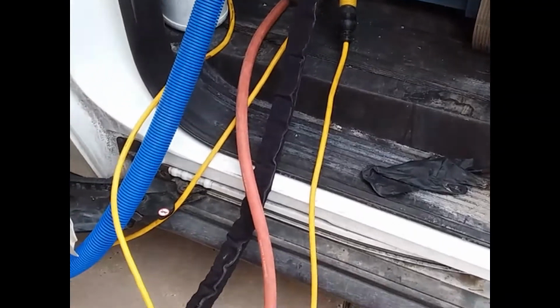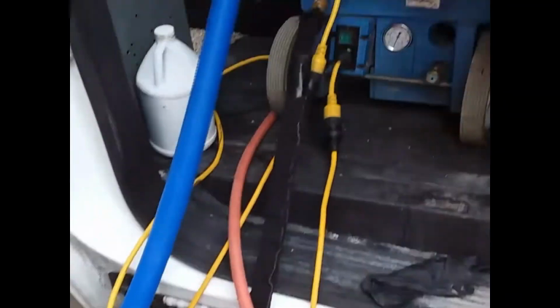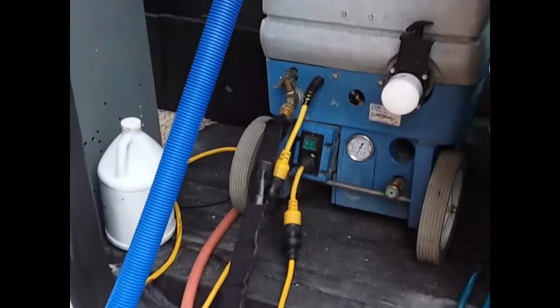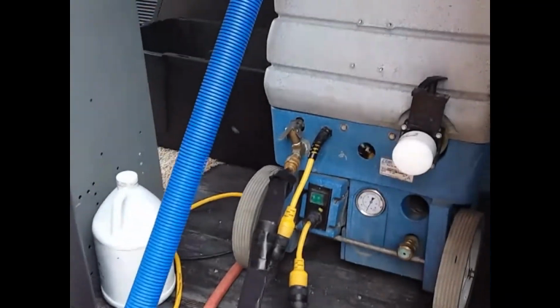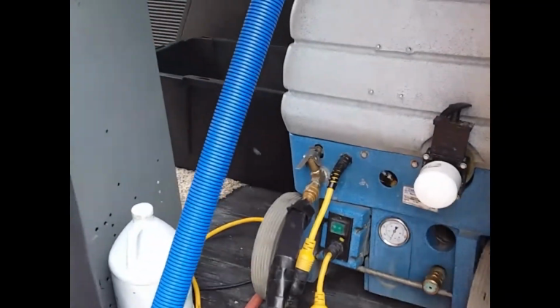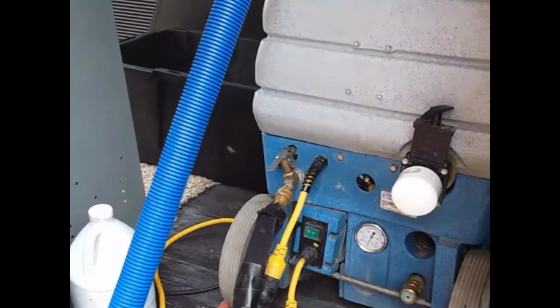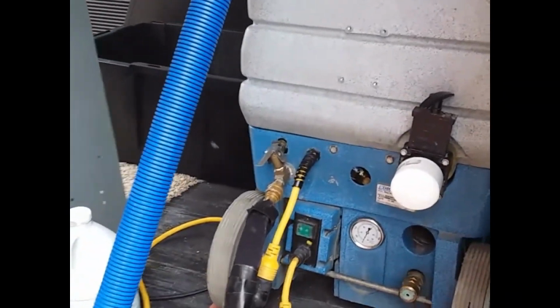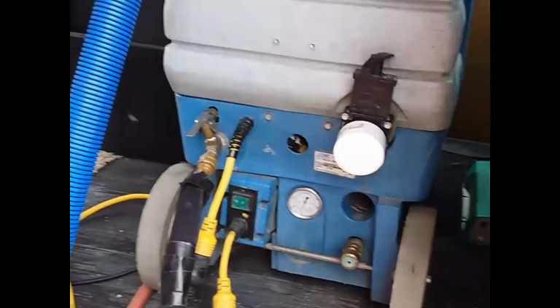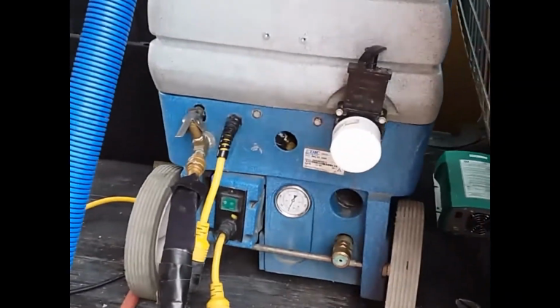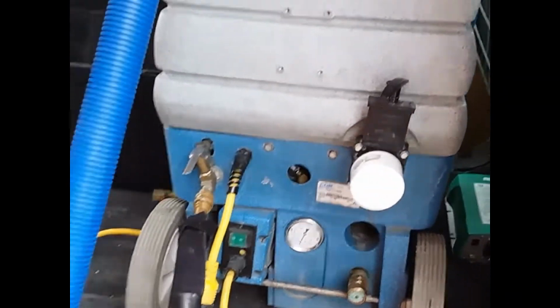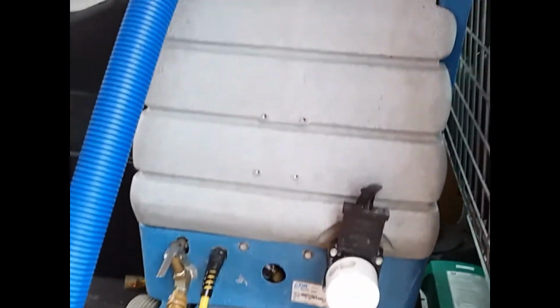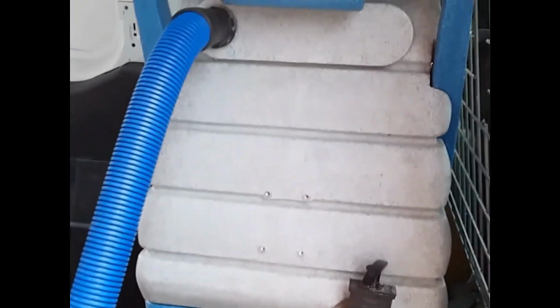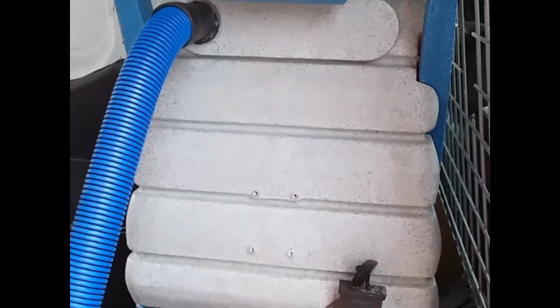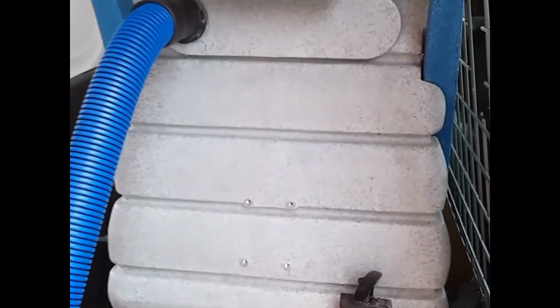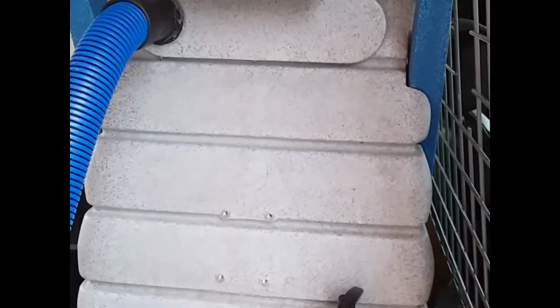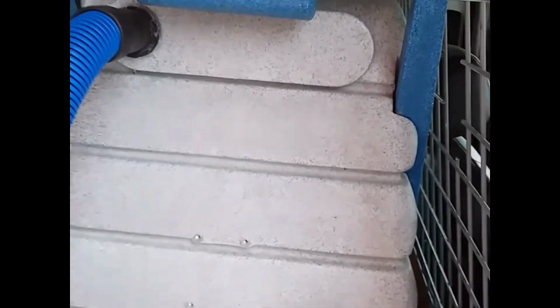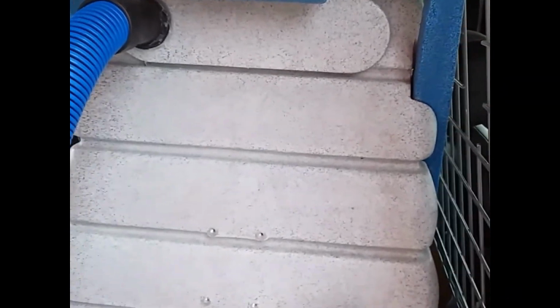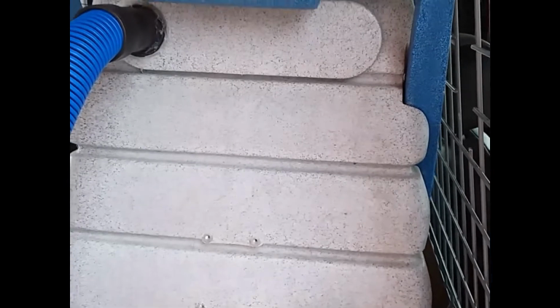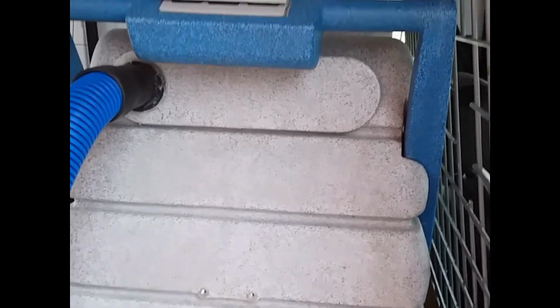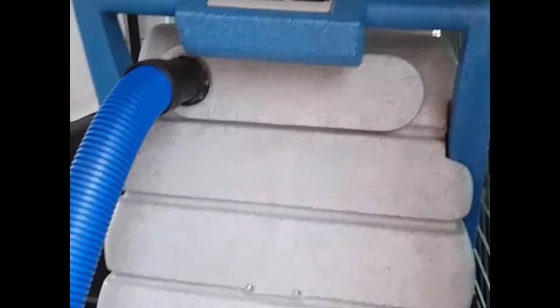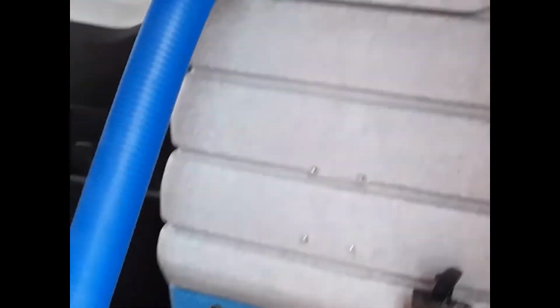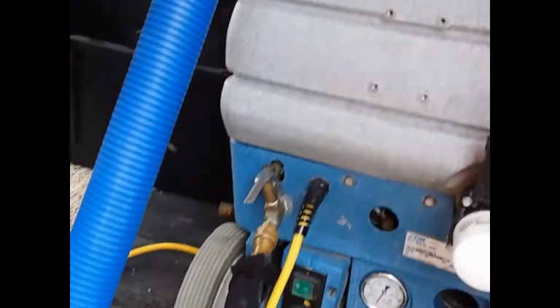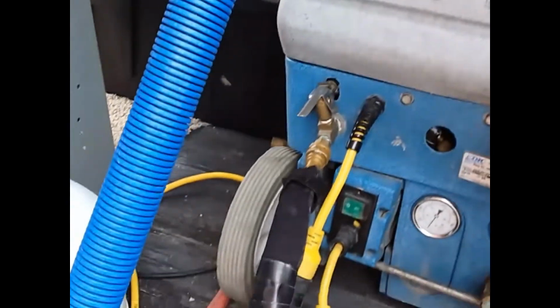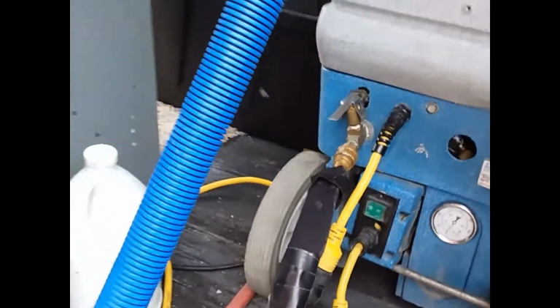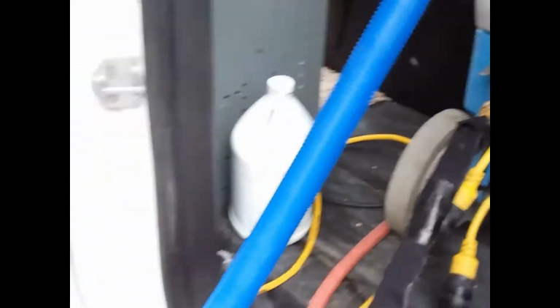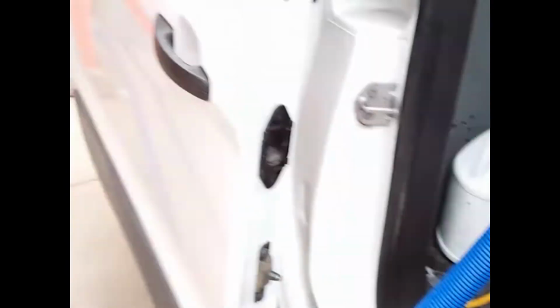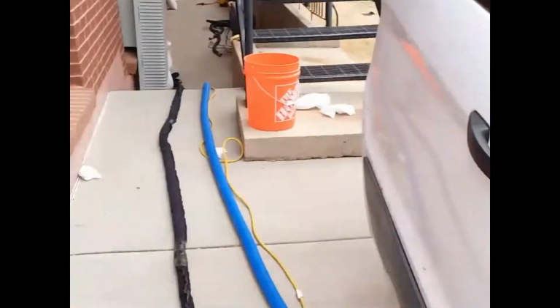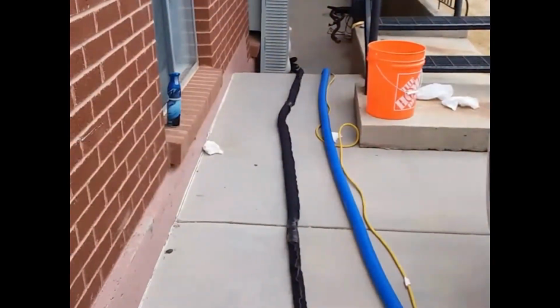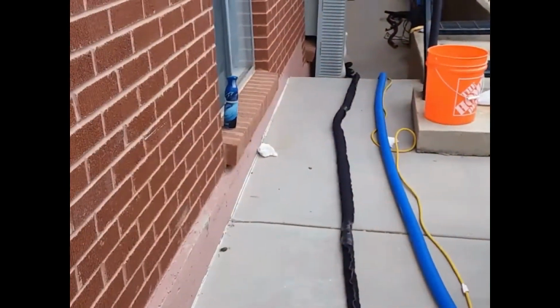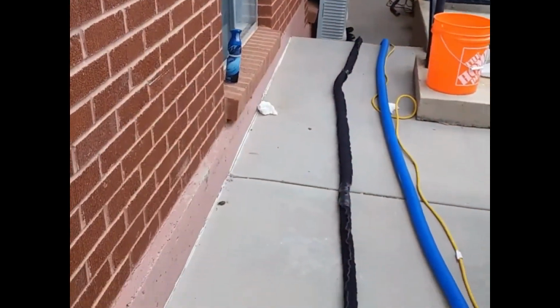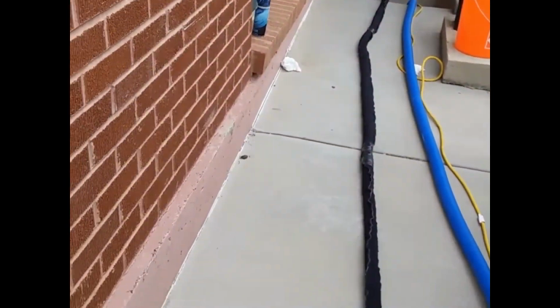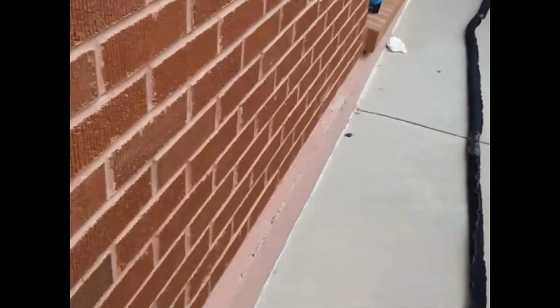Method Cleaning Services here, just showing our ETM hookup here. We're getting prepped to do this apartment complex here.